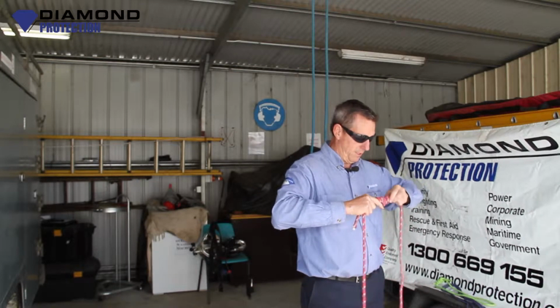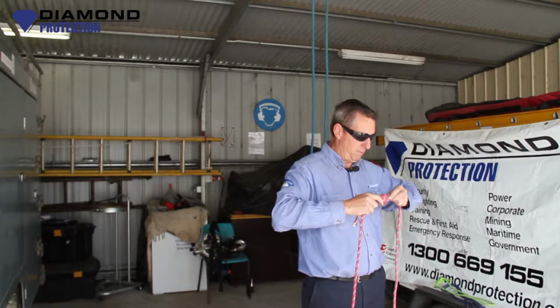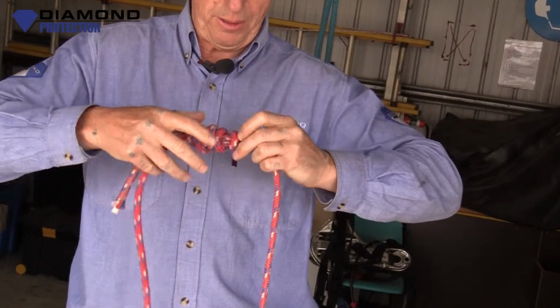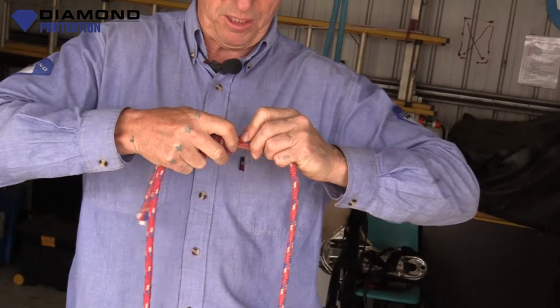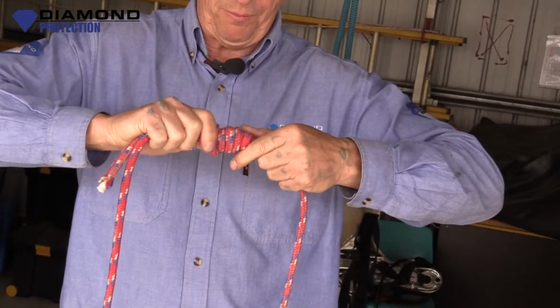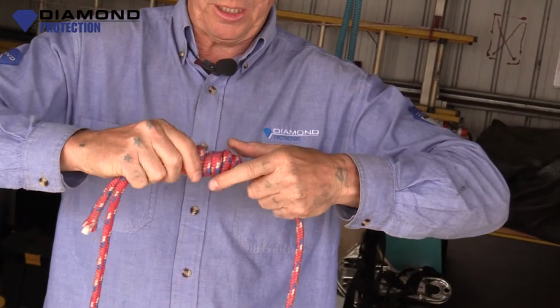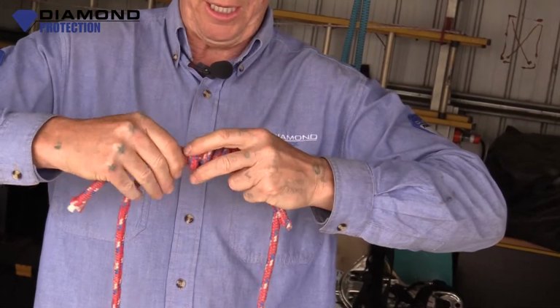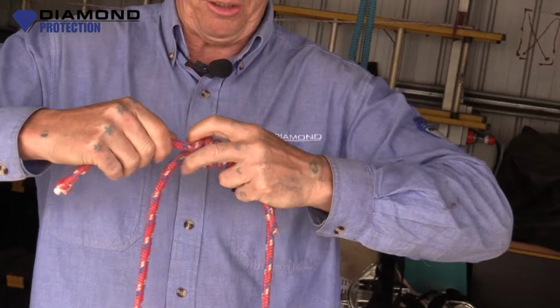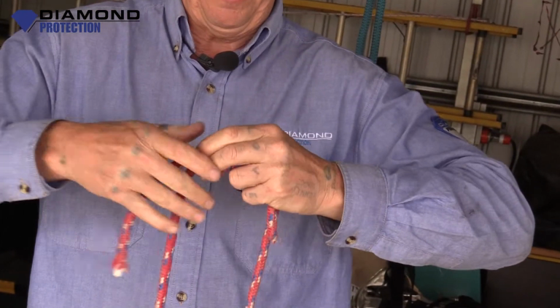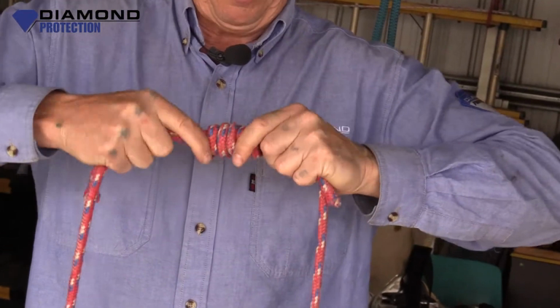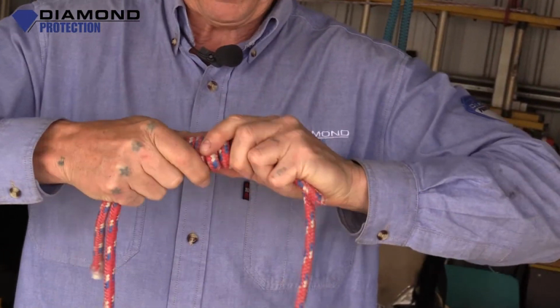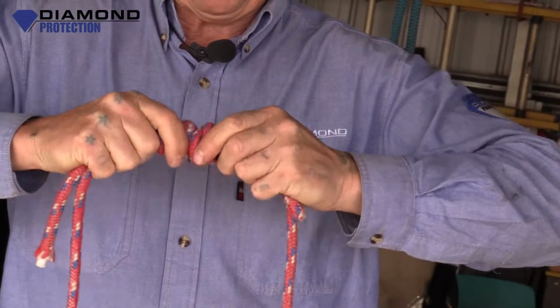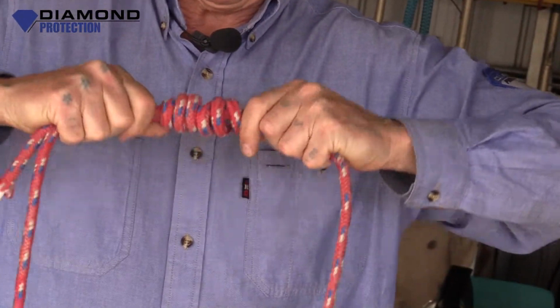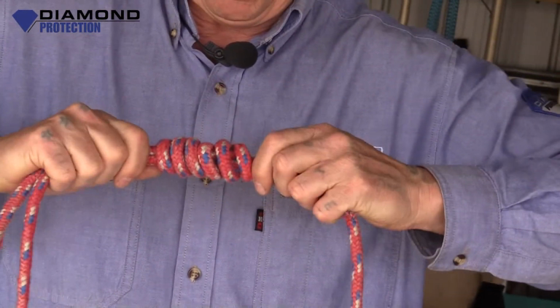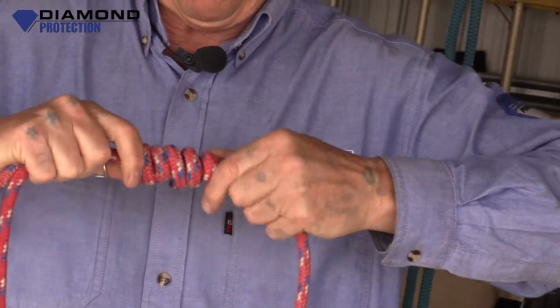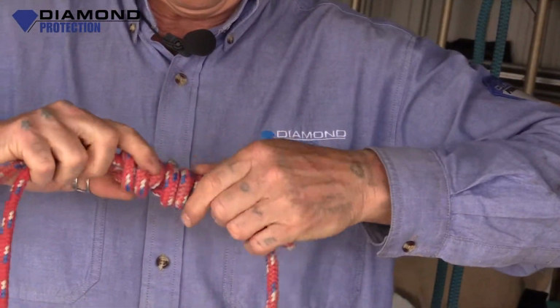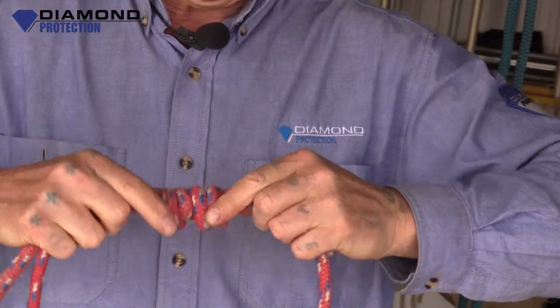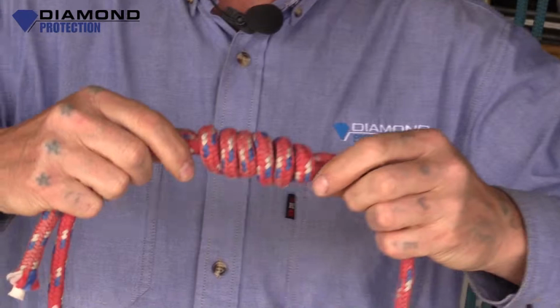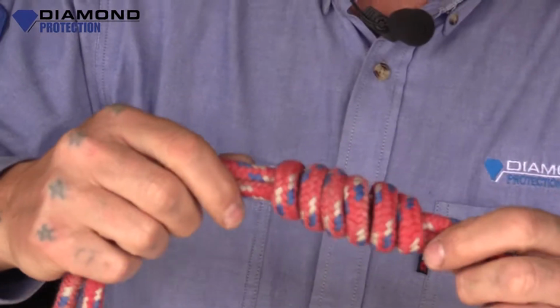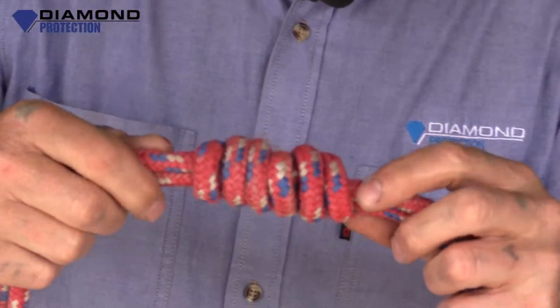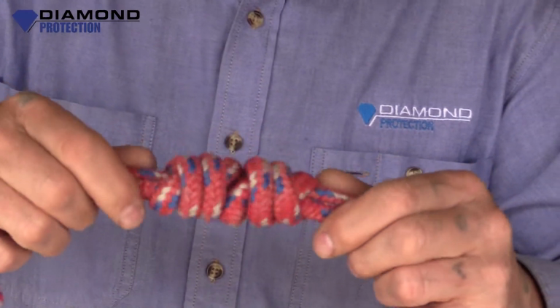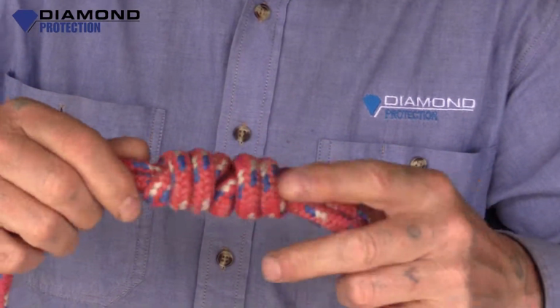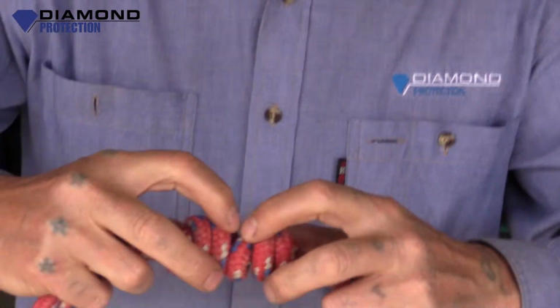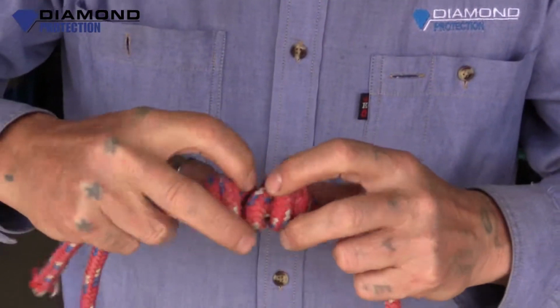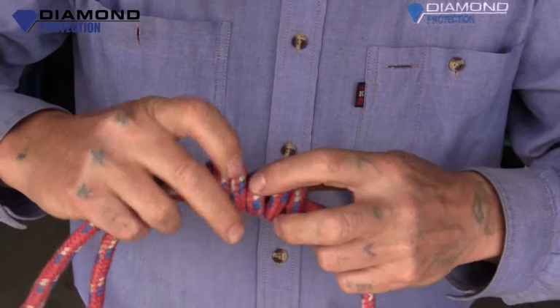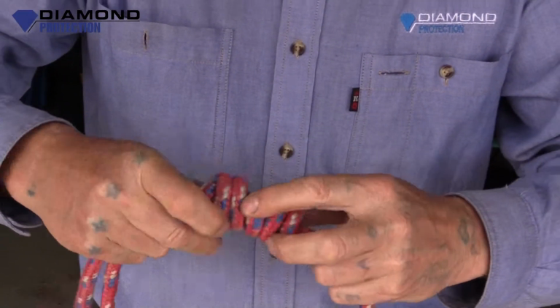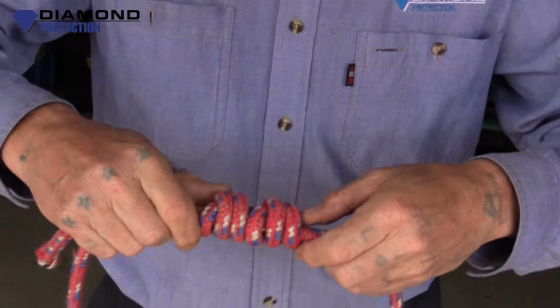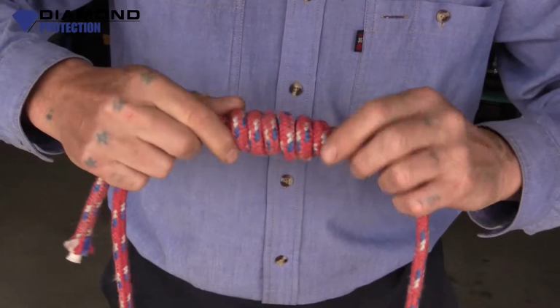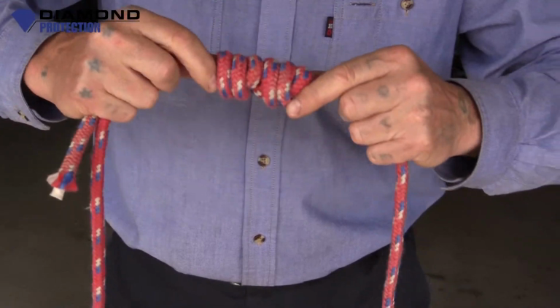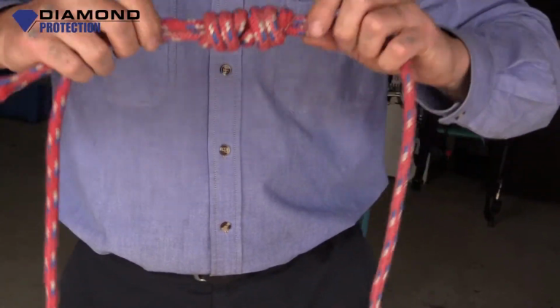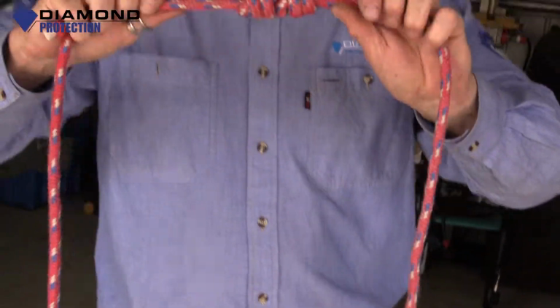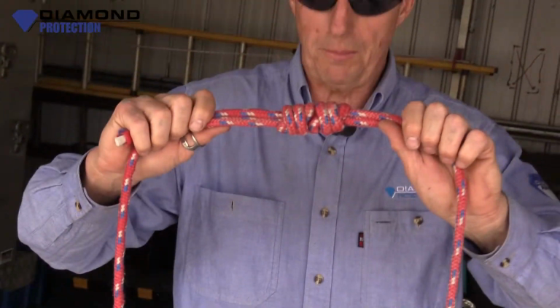Now when you pull these together, they will form a triple fisherman's. This rope is not the best to use, but I wanted to show you how to tie the knot. I can dress it up and get it to pull tight how you want it. But that's what it should look like when you're finished — these should run away from each other like that. So that's the triple fisherman's knot.